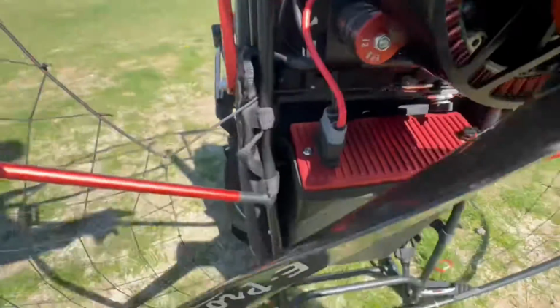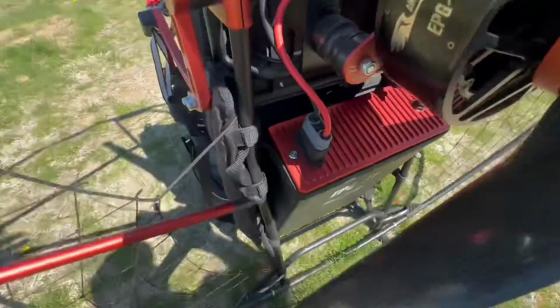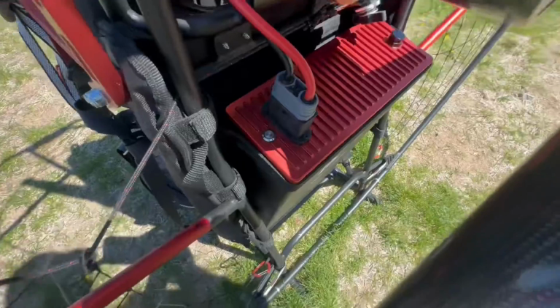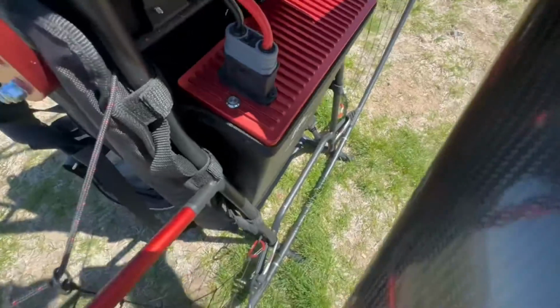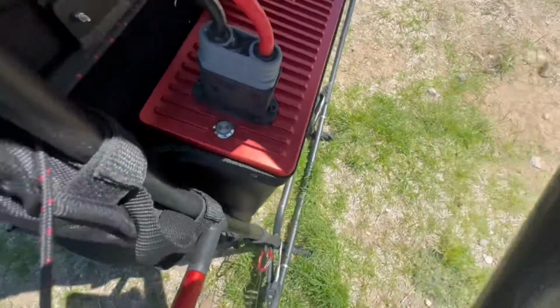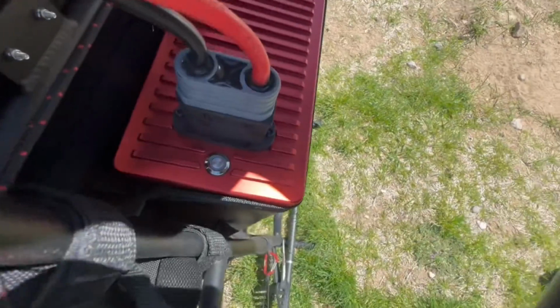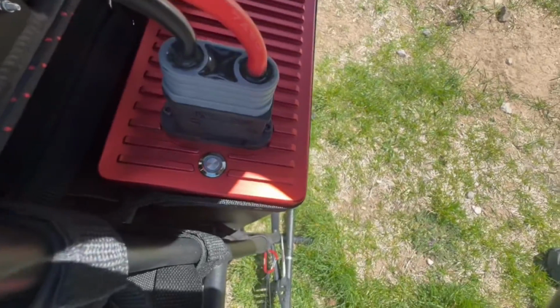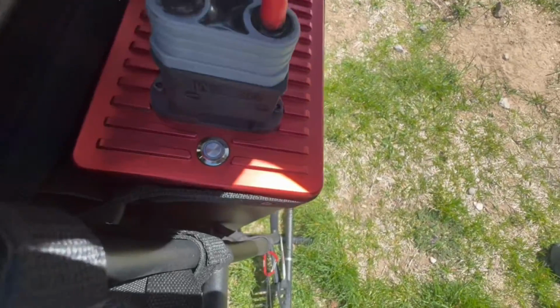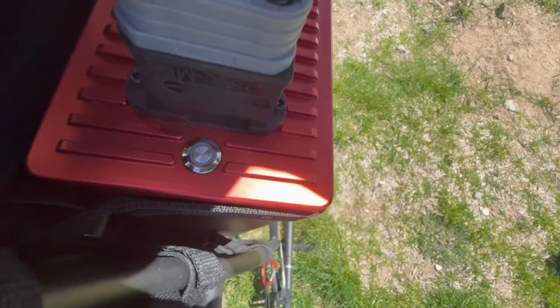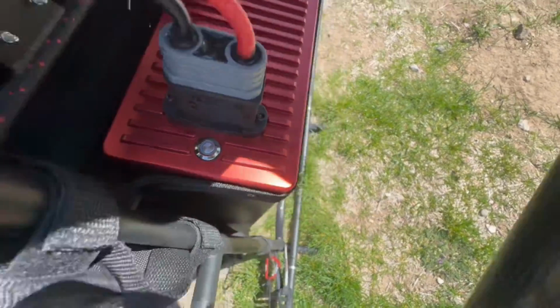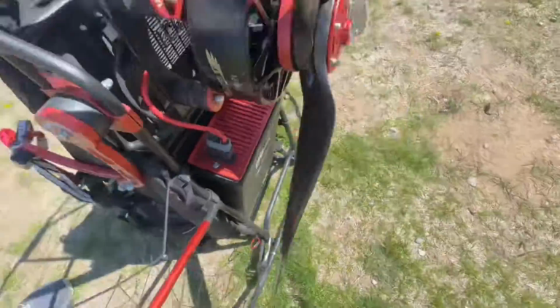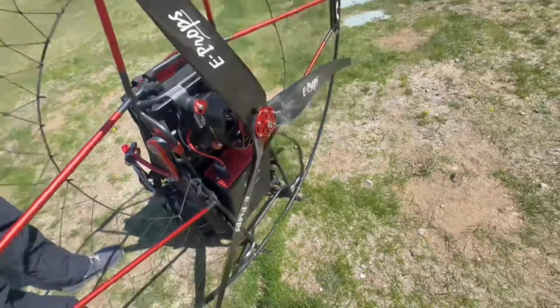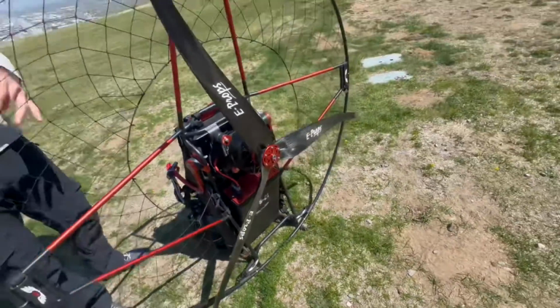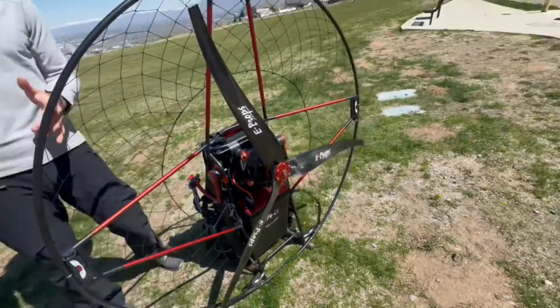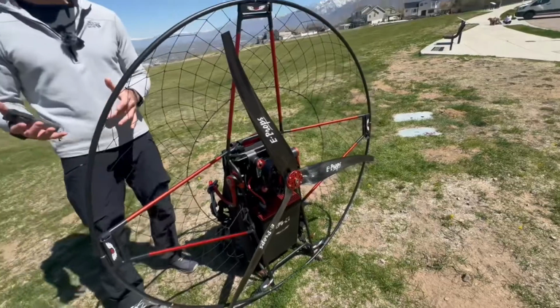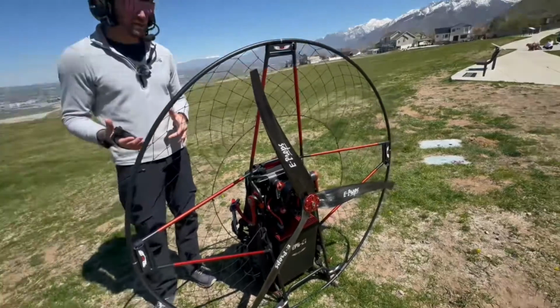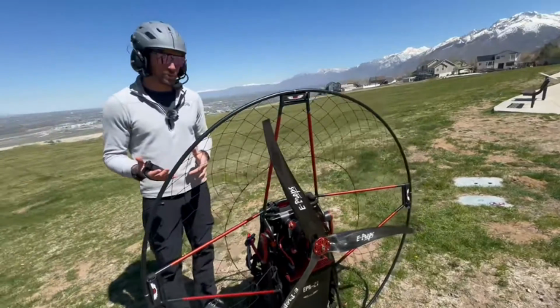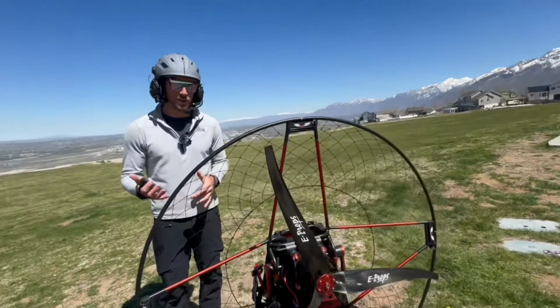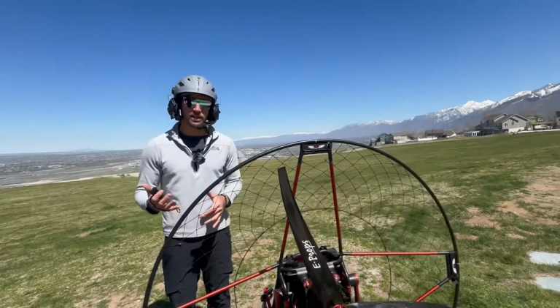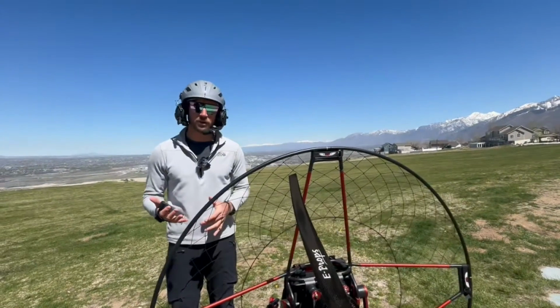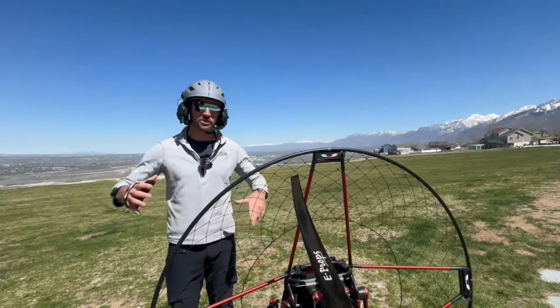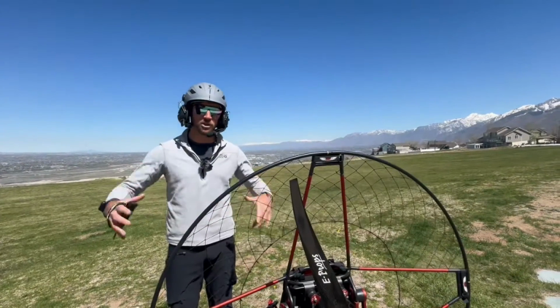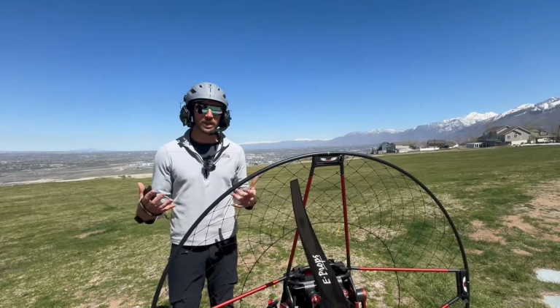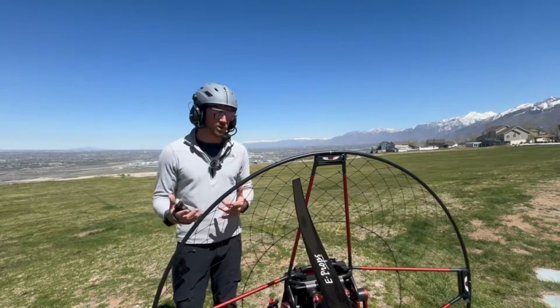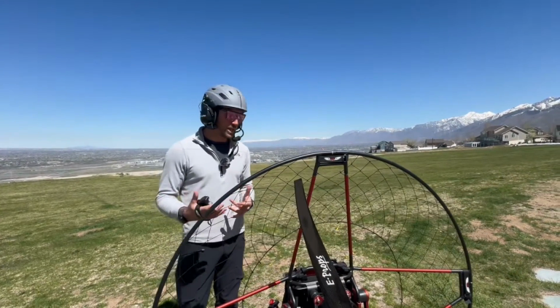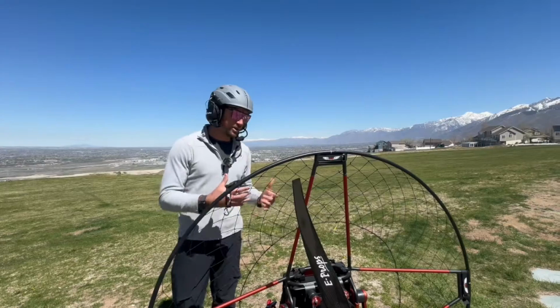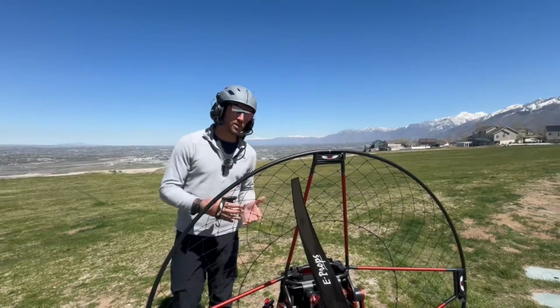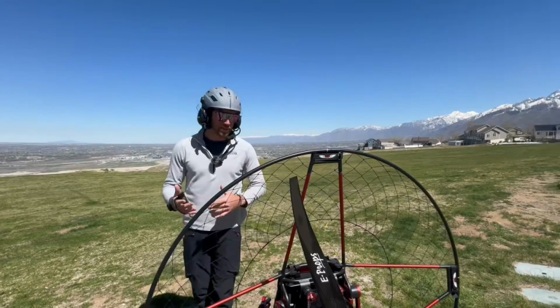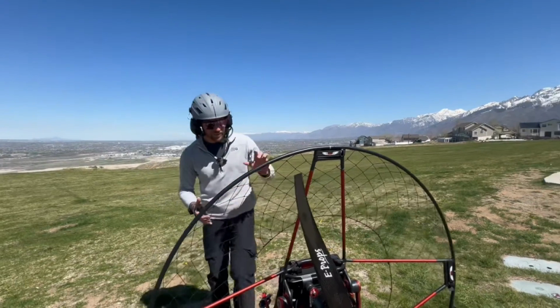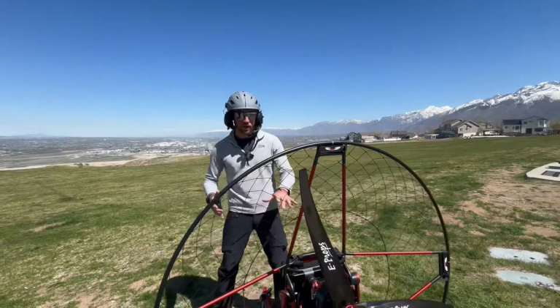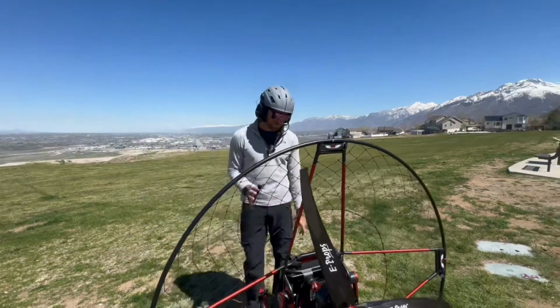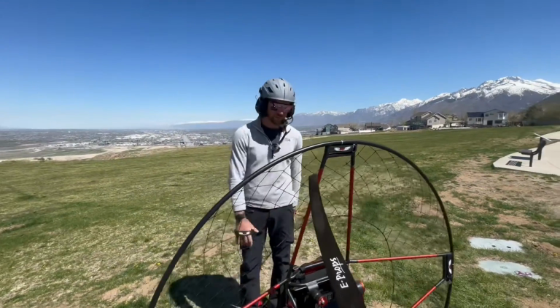One of the dangerous things with electric motors is that you might not know it's on. Someone could be back by the prop and you might accidentally hit the throttle because you don't have the noise of a gas motor to tell you it's running. So I just keep it off until I'm ready to fly.